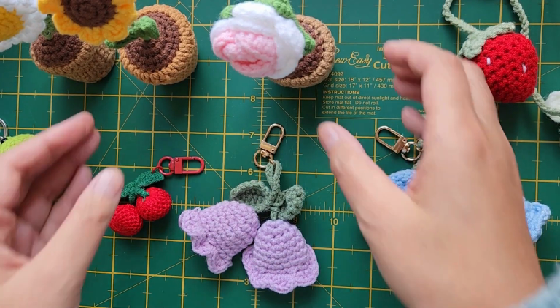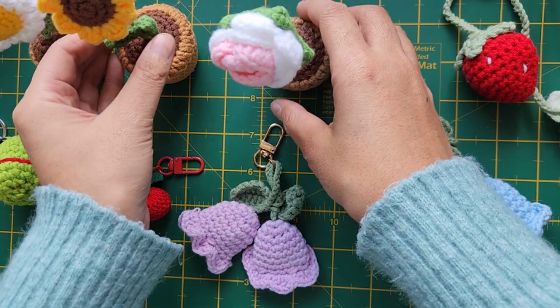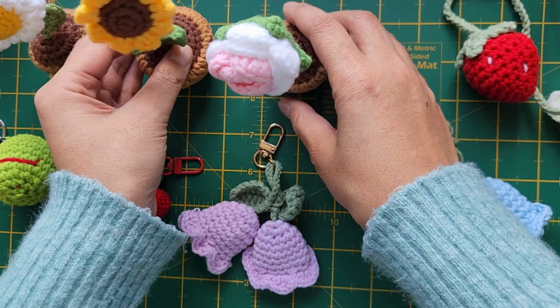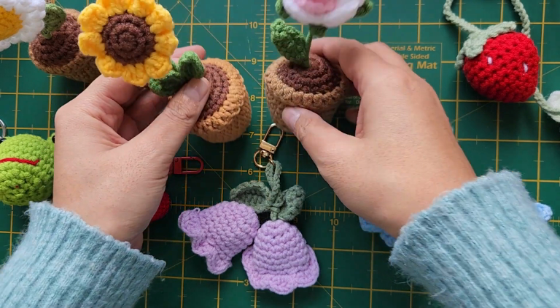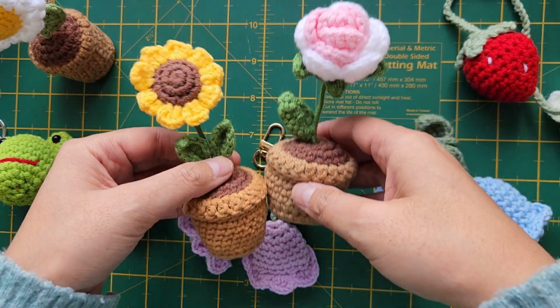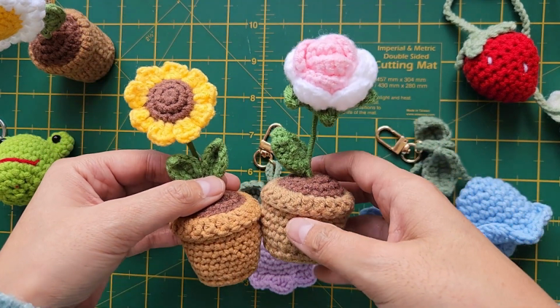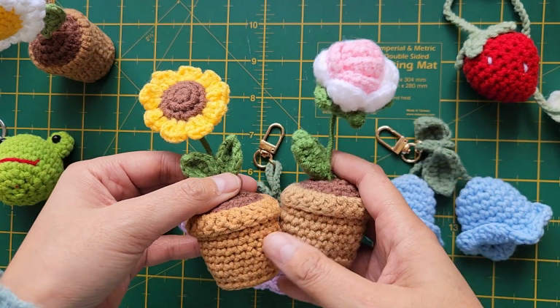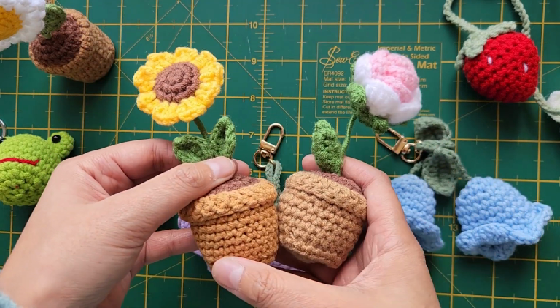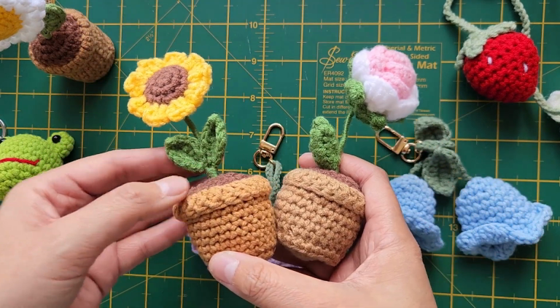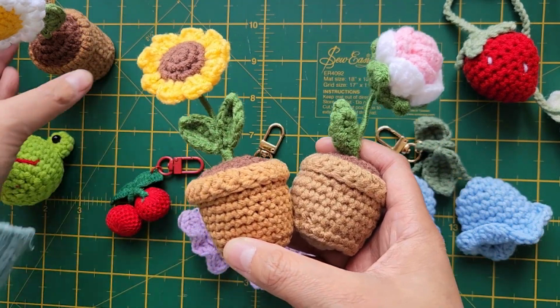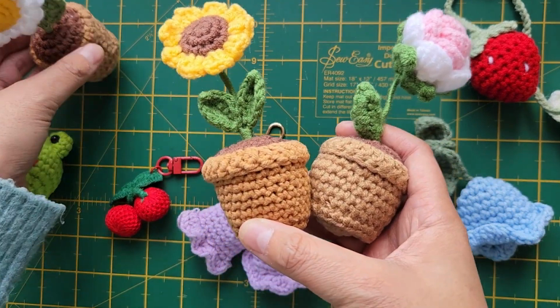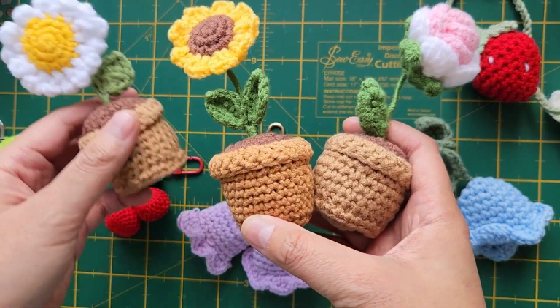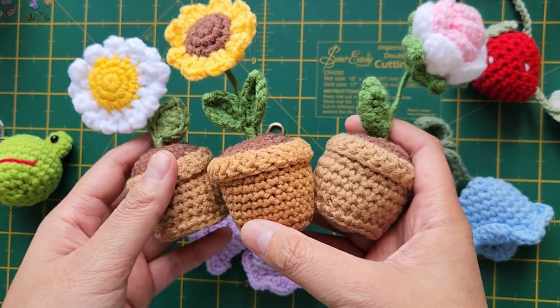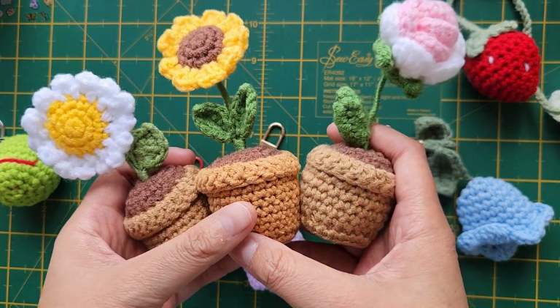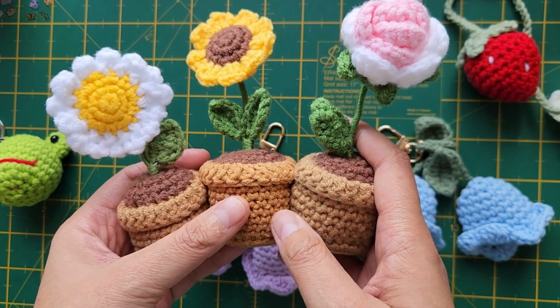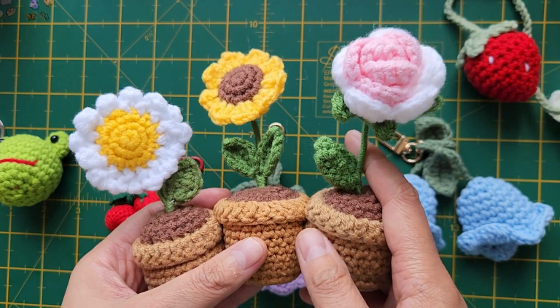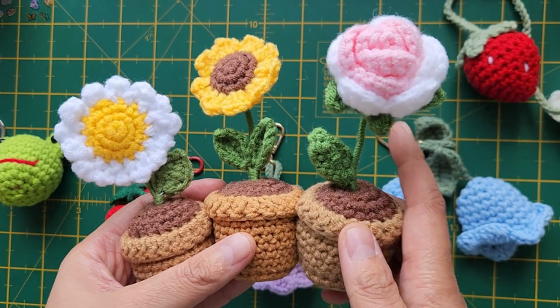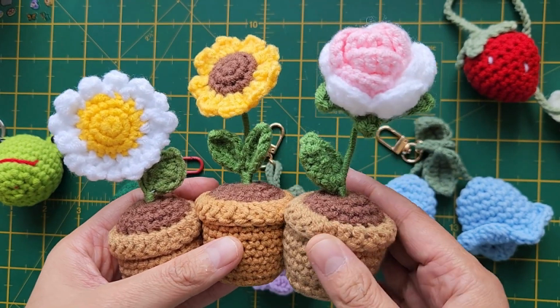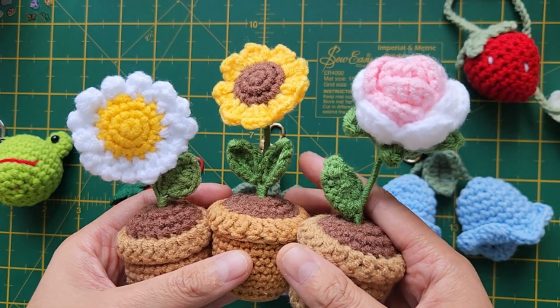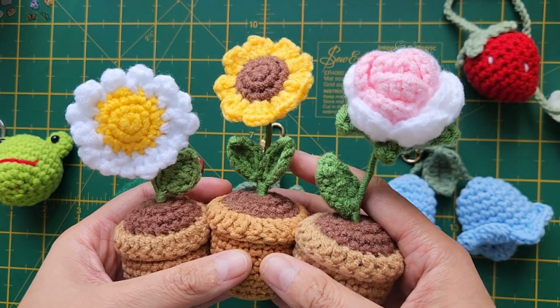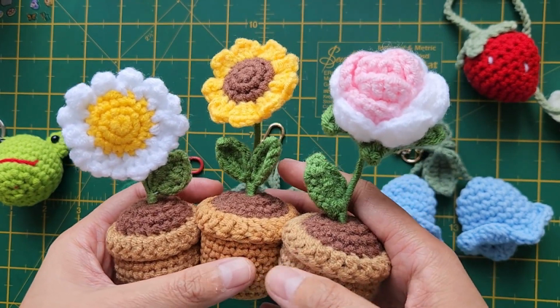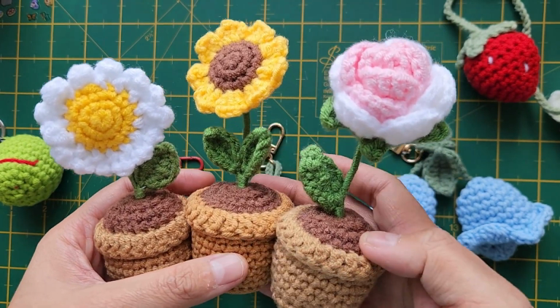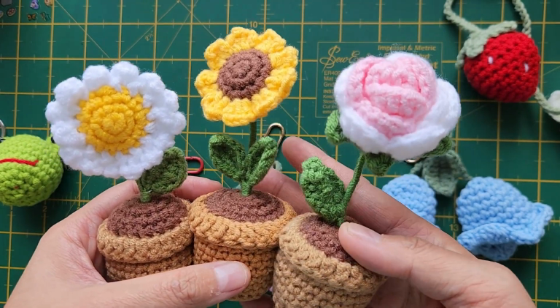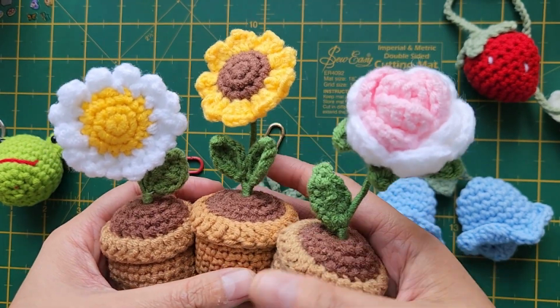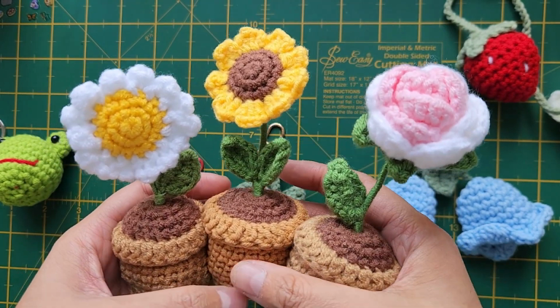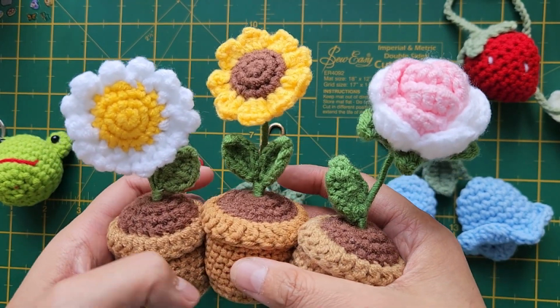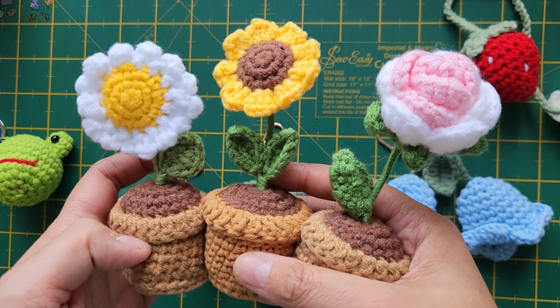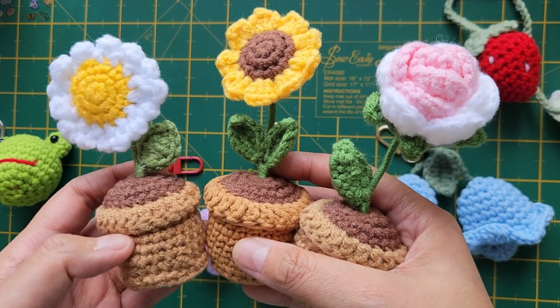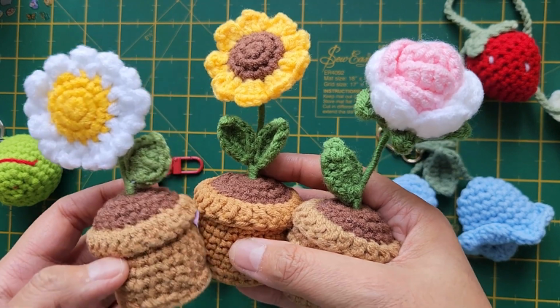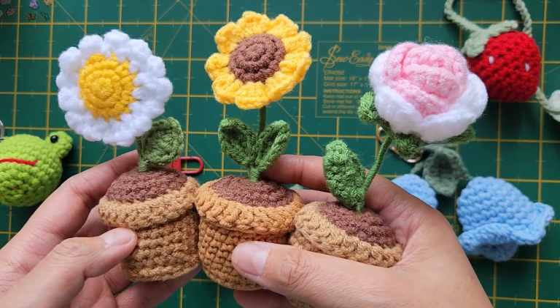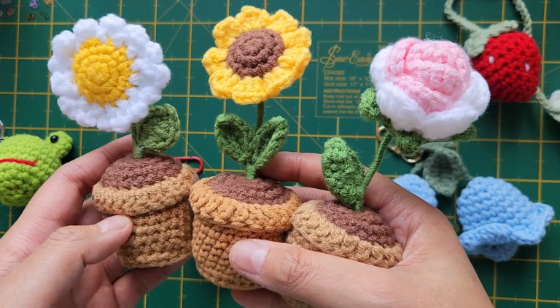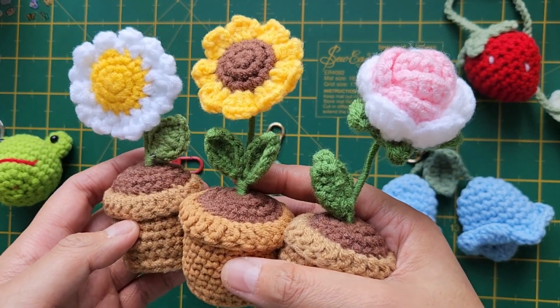These lovely products will be available on my website pretty much soon on launch day, and also these will be available for sale at the markets.